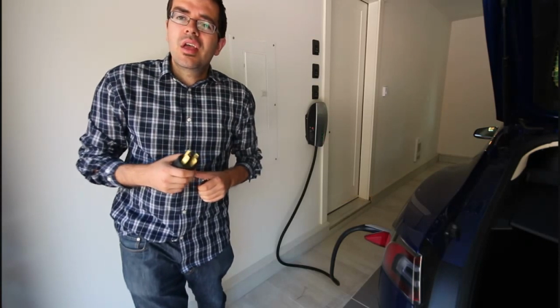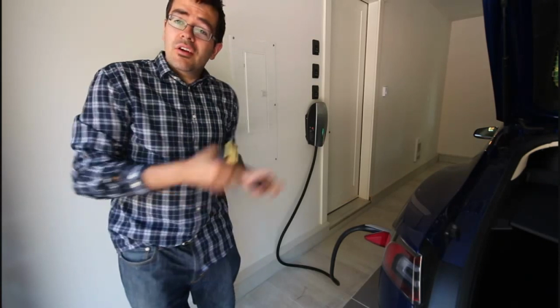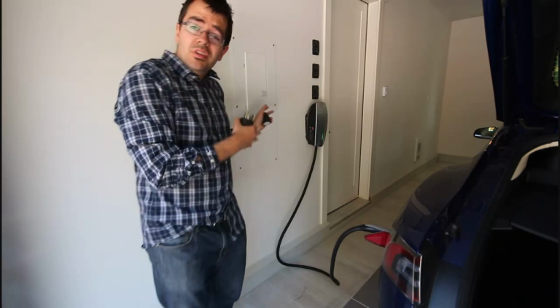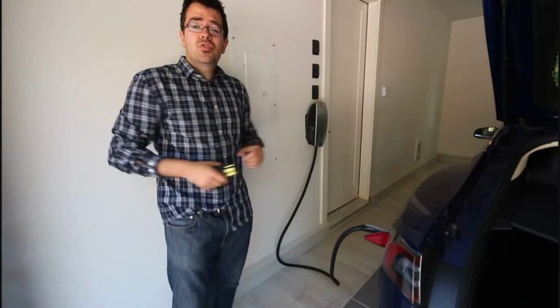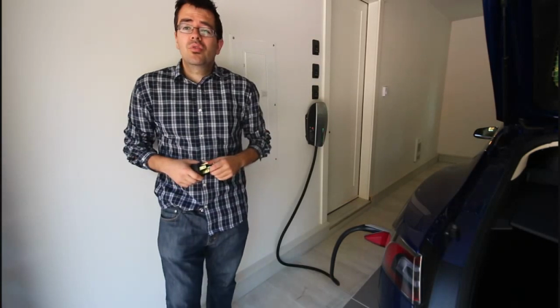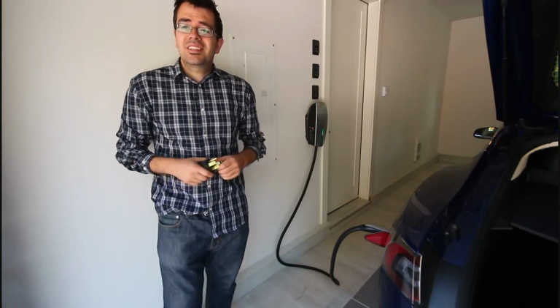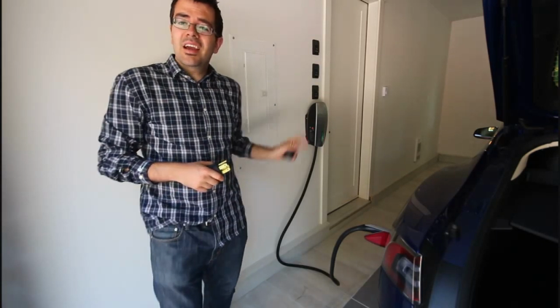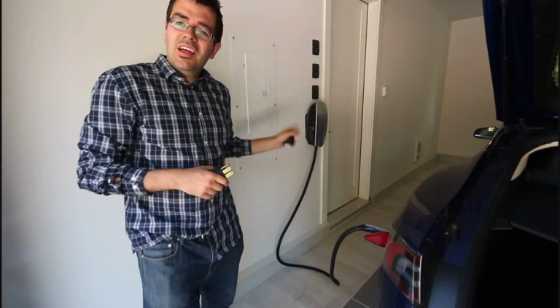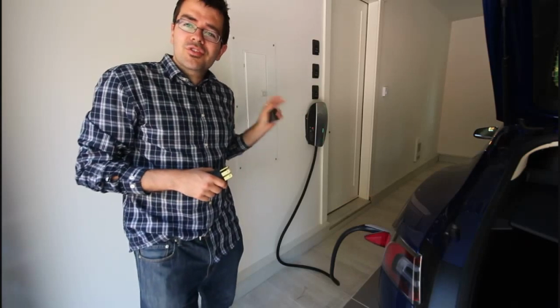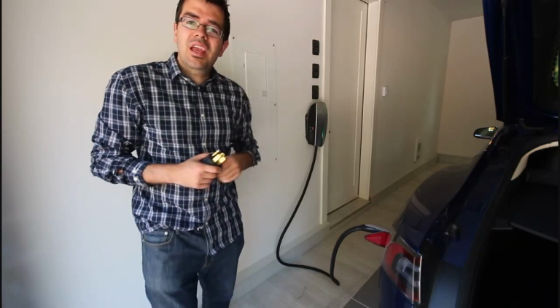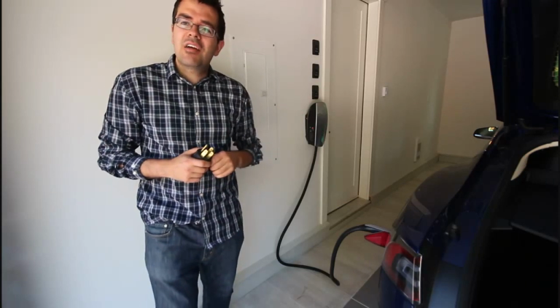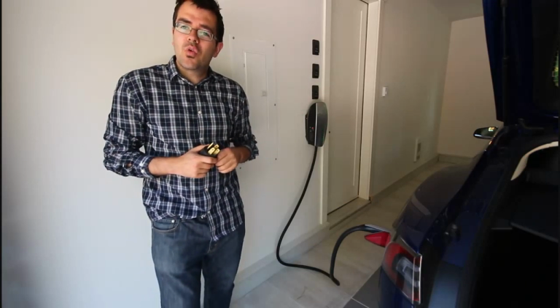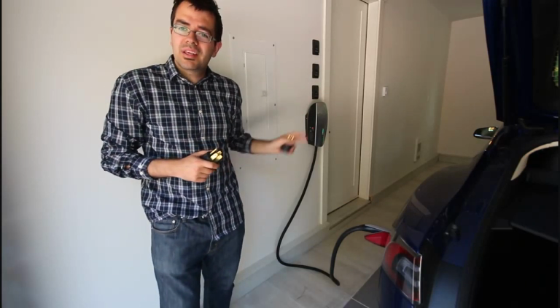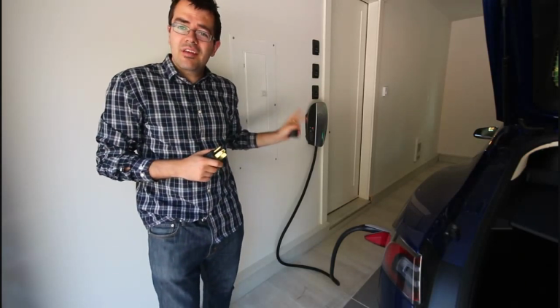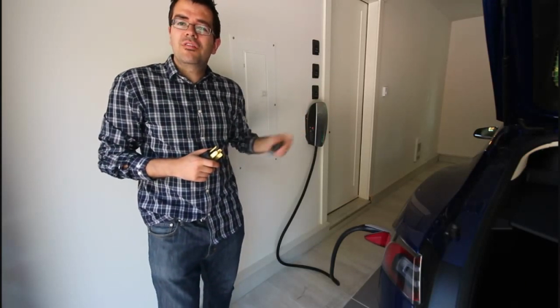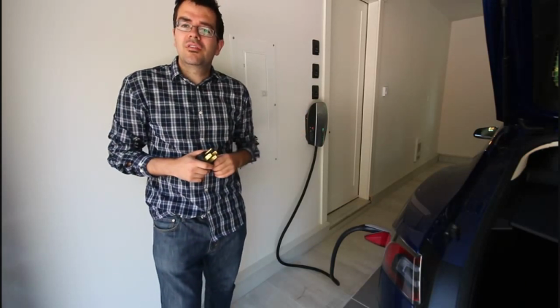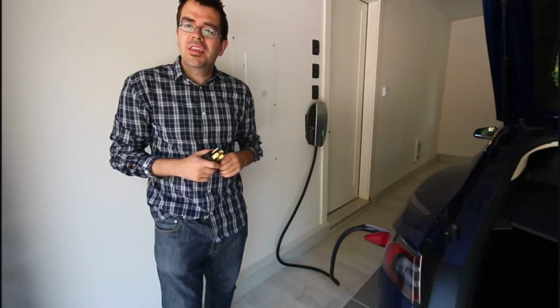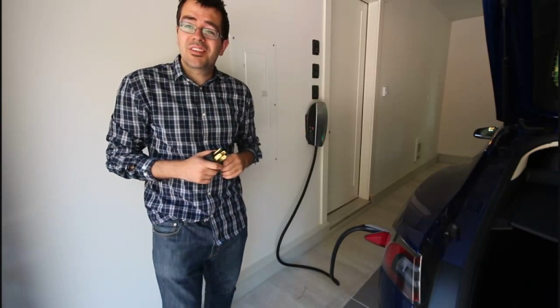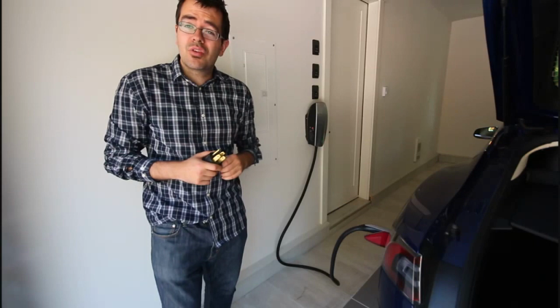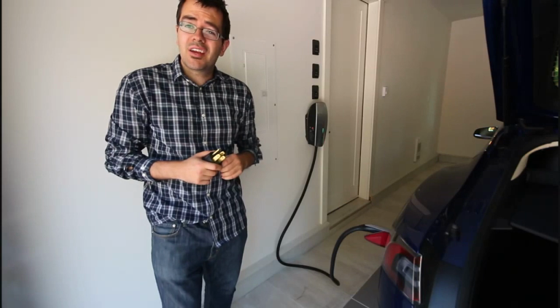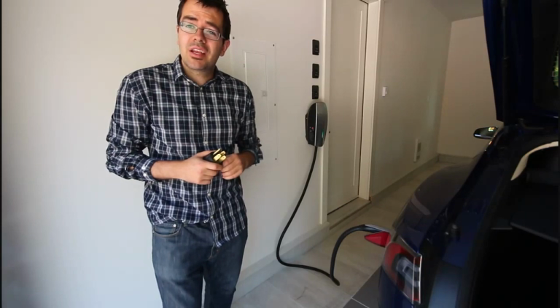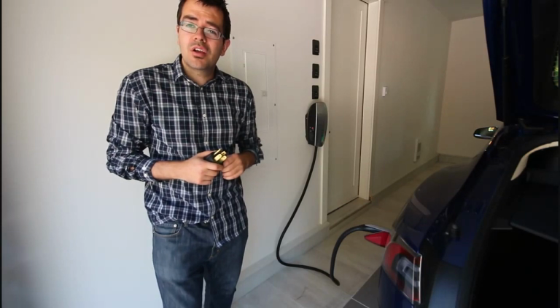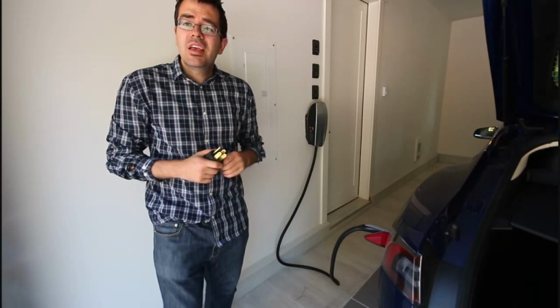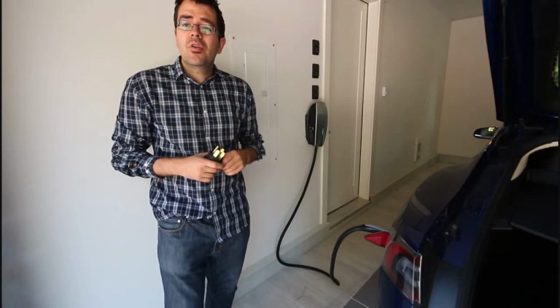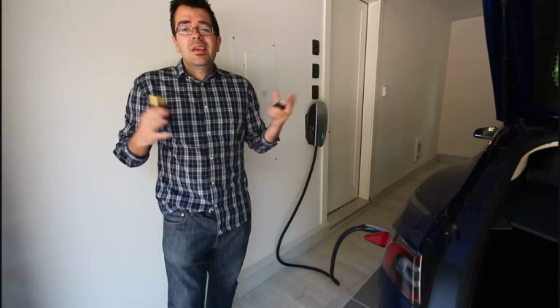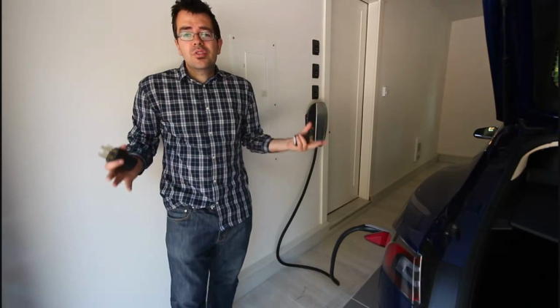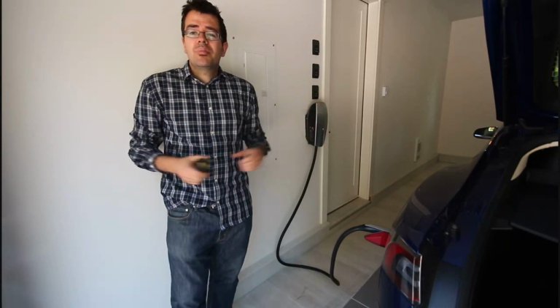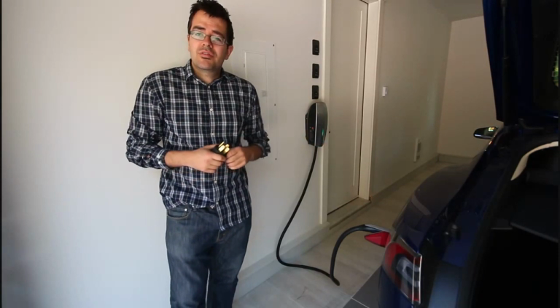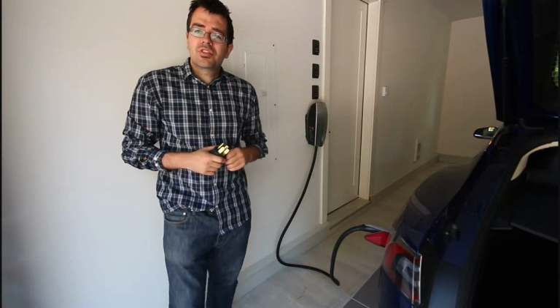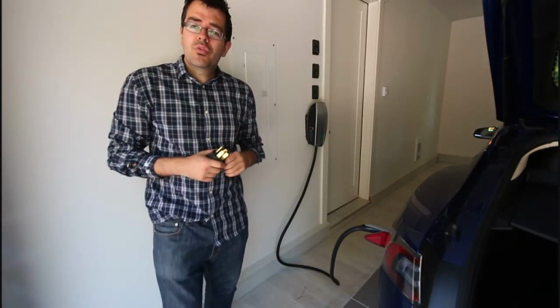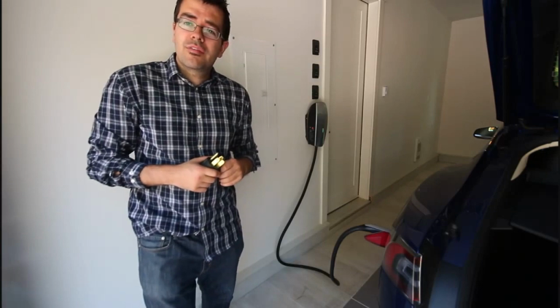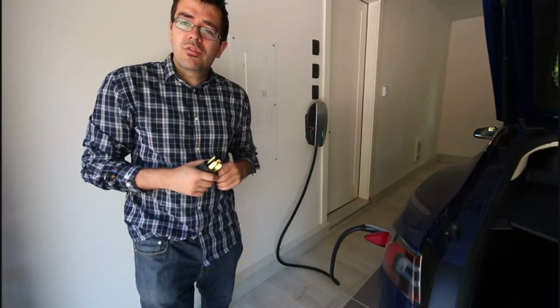It also looks super cool — it's sleek. I love the version with the eight and a half foot cord because I don't have 20 feet of unnecessary cord lying around my garage. So those are your options for charging with 240 volts.